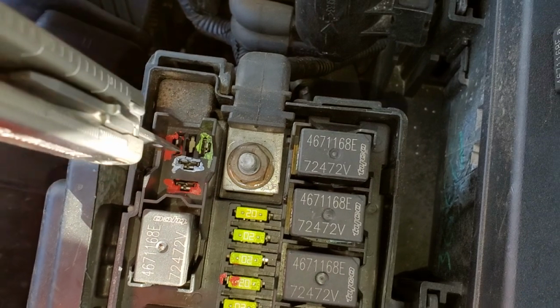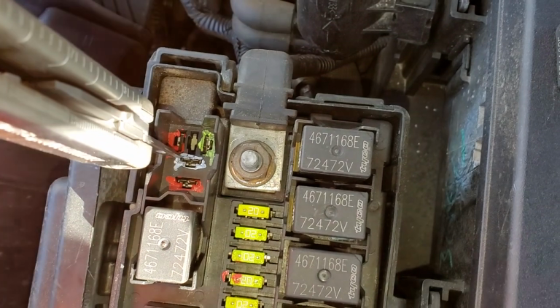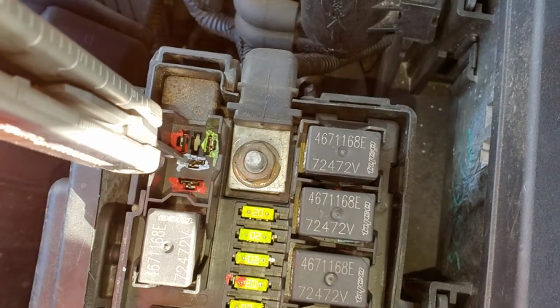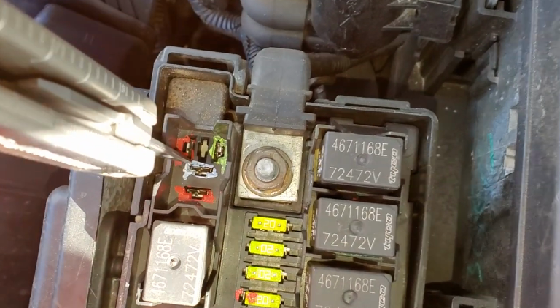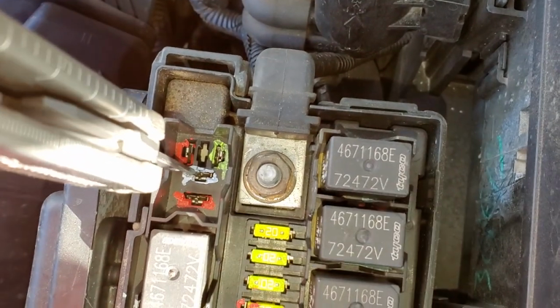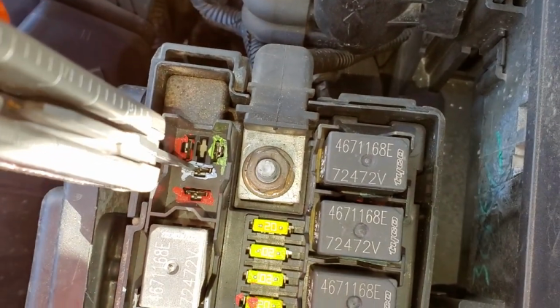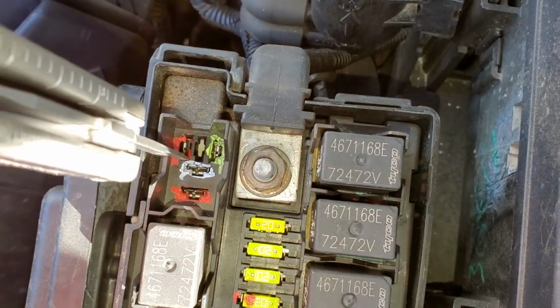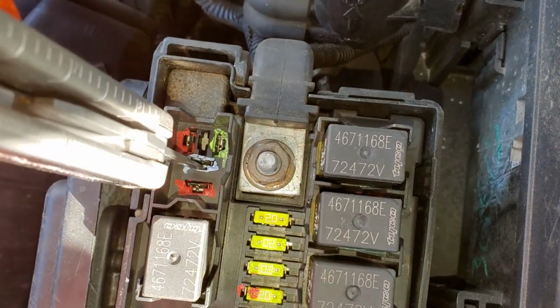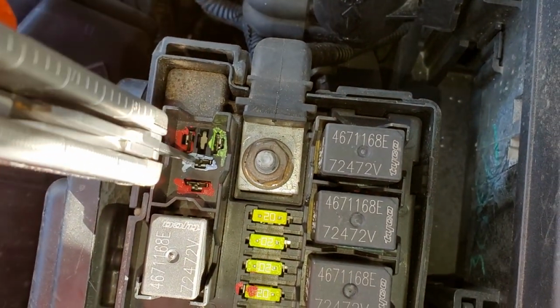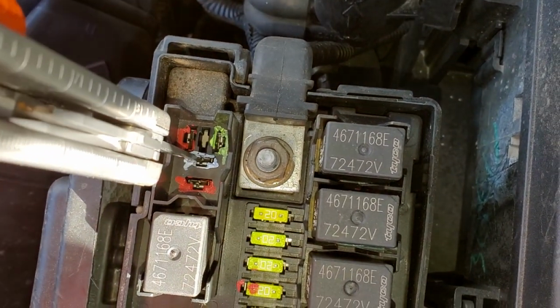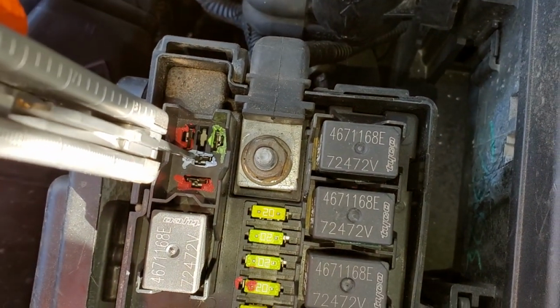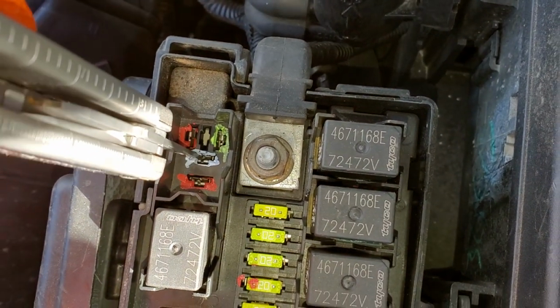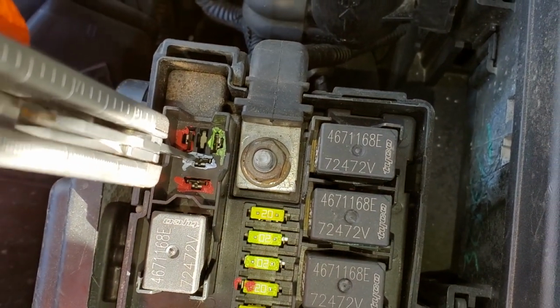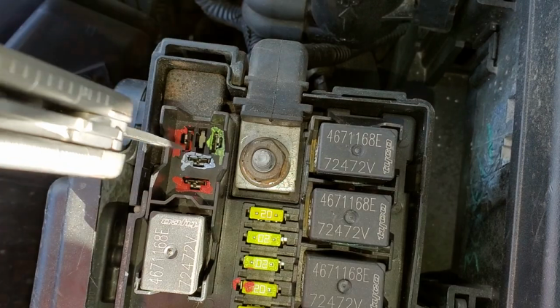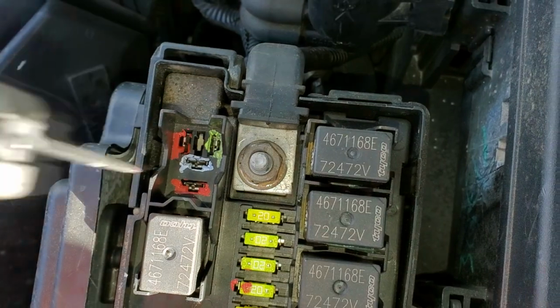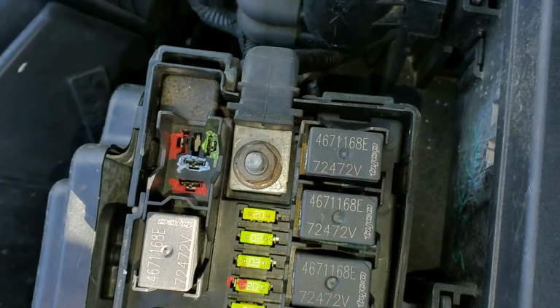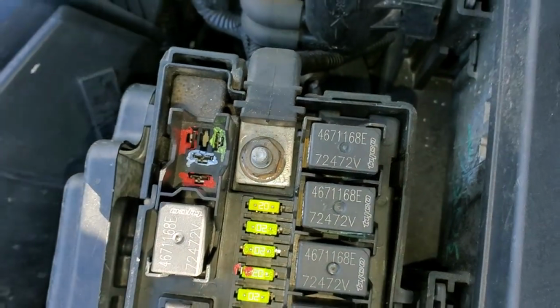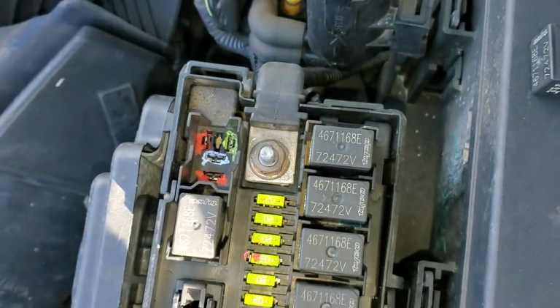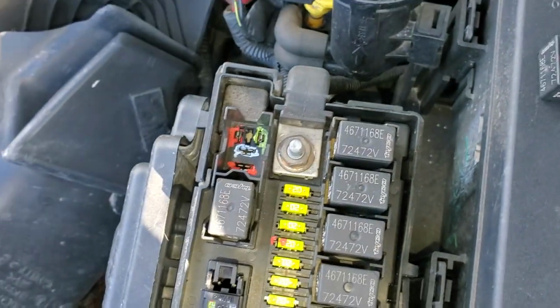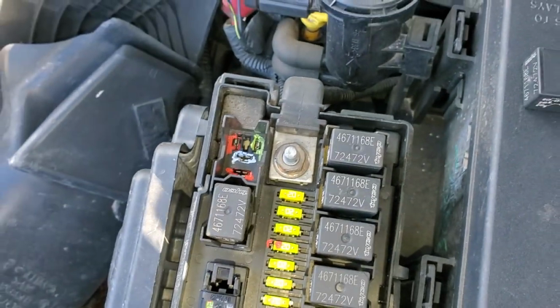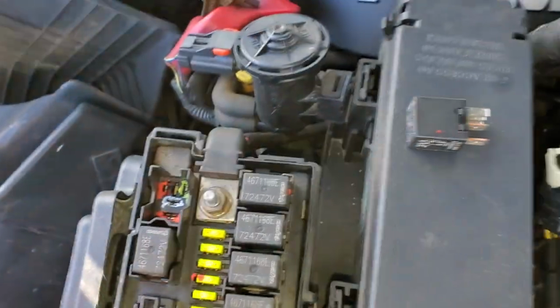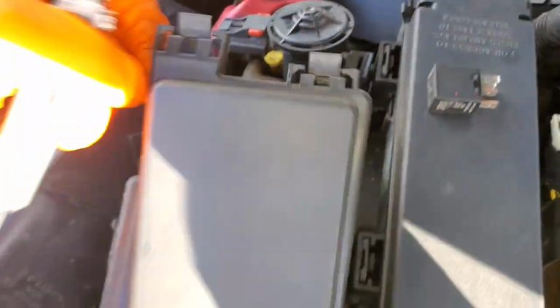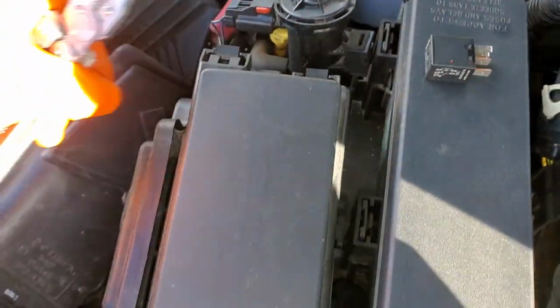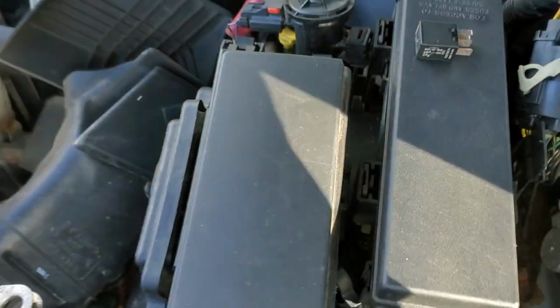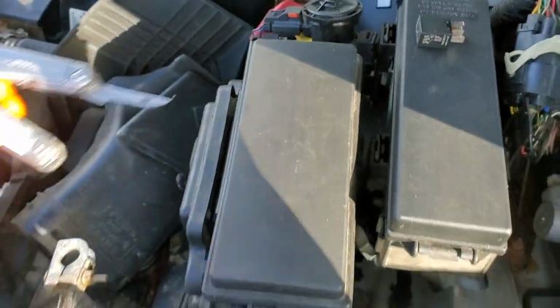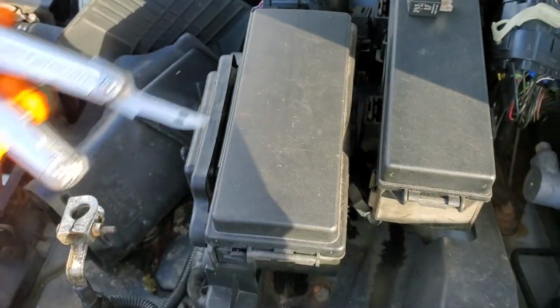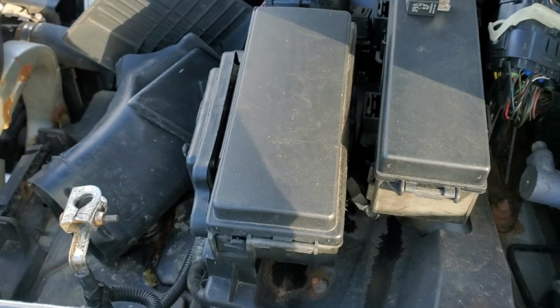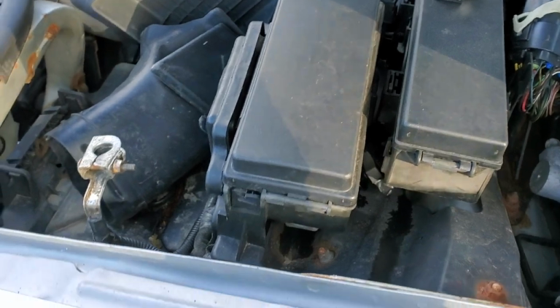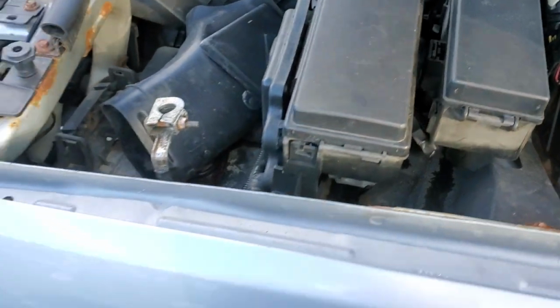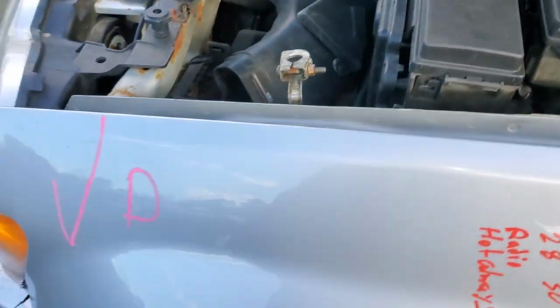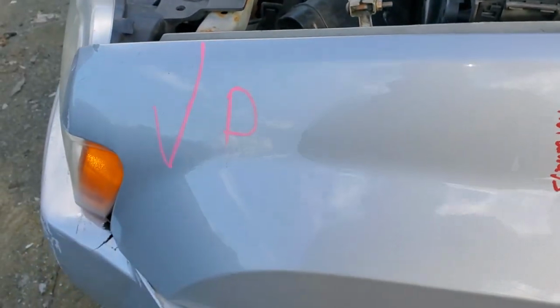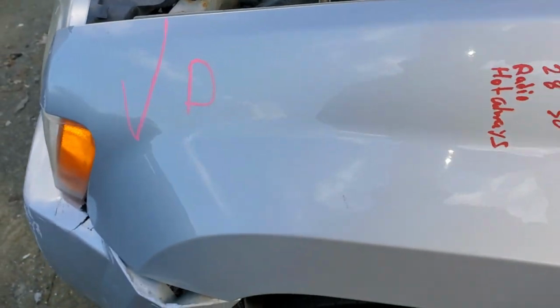And when the relay is energized, it takes power from this pin and sends it into this pin — this is the pin that actually takes the power to both of the fog lights. So you can apply power to that yourself and see if your fog lights come on.